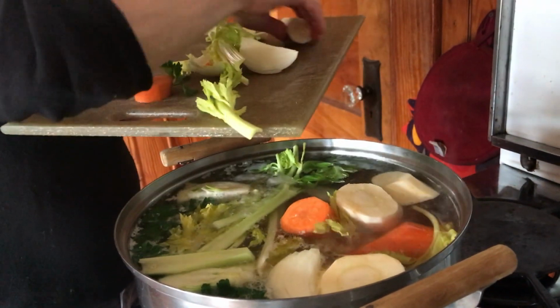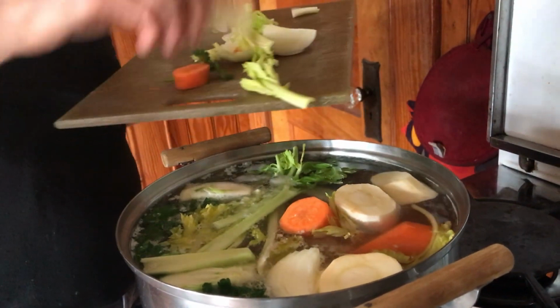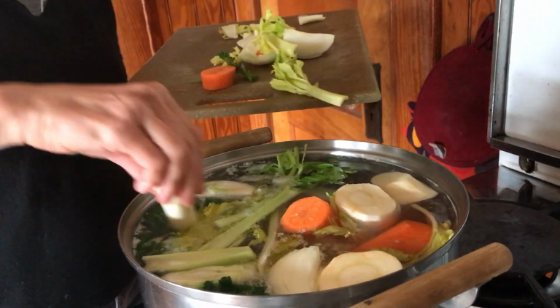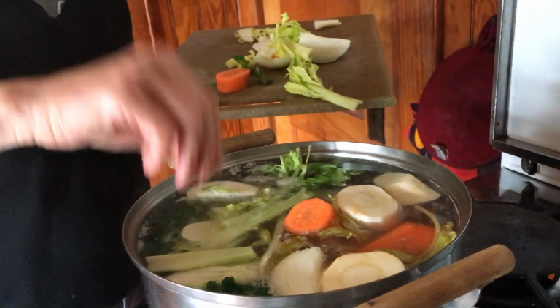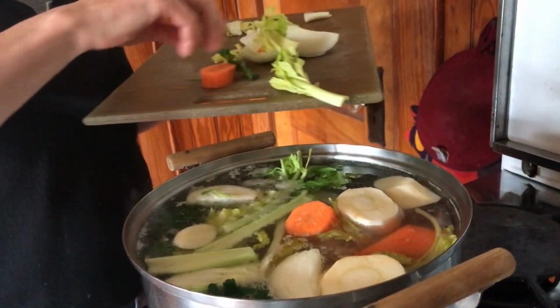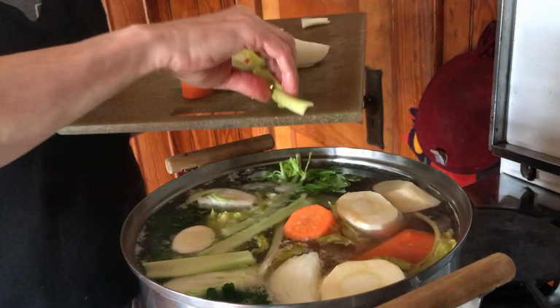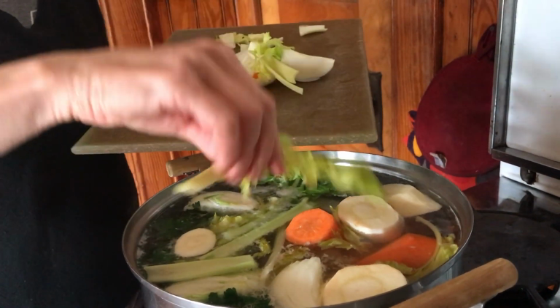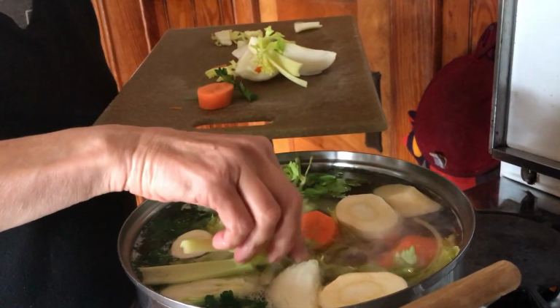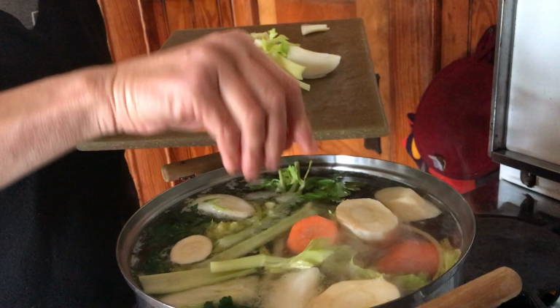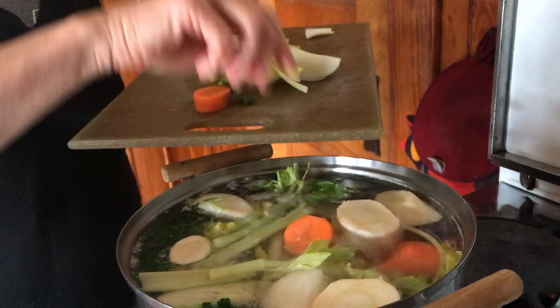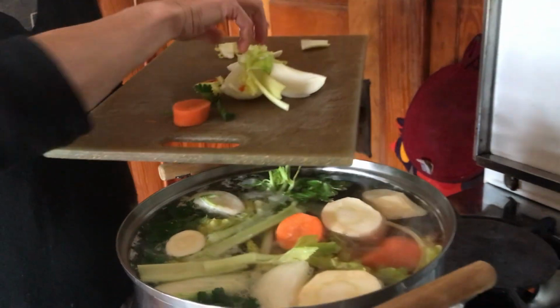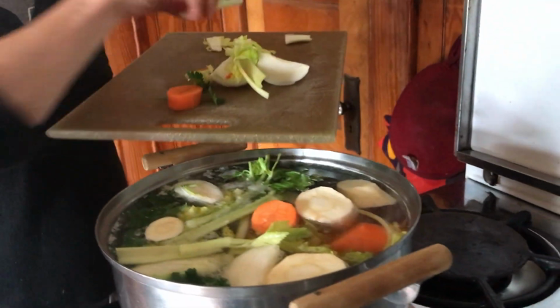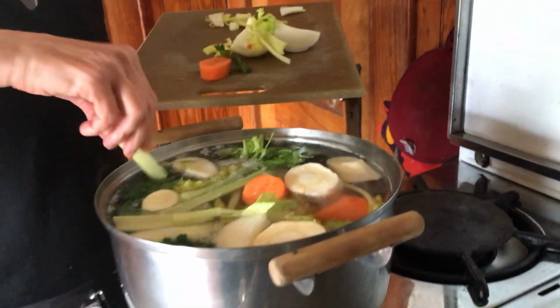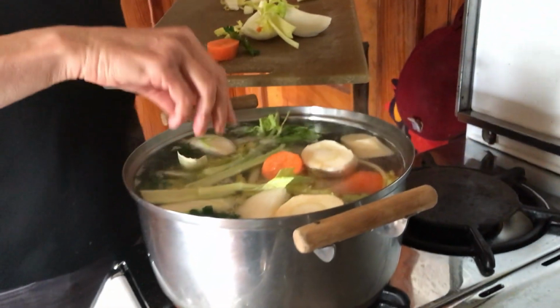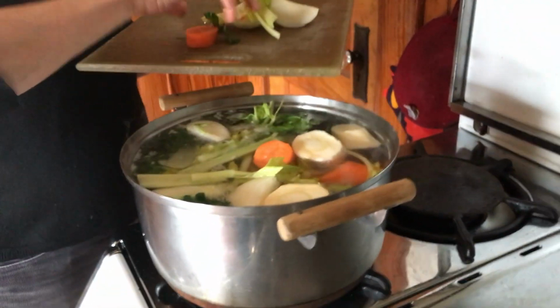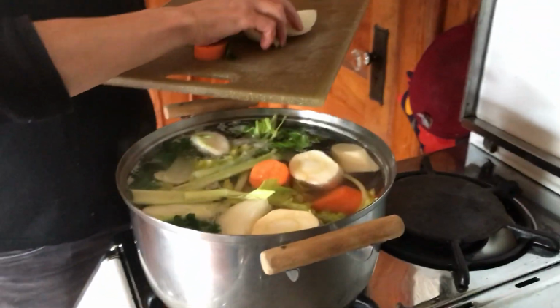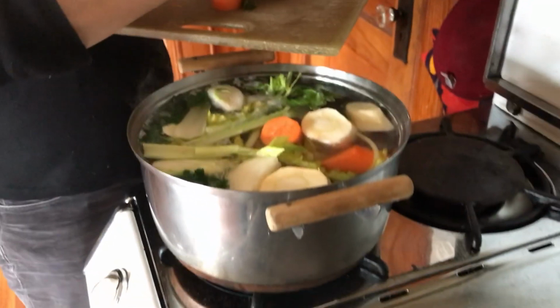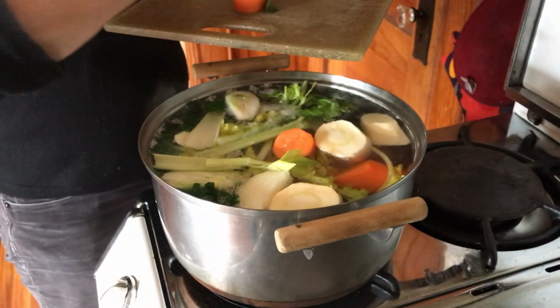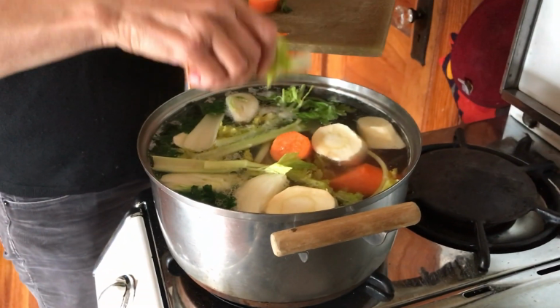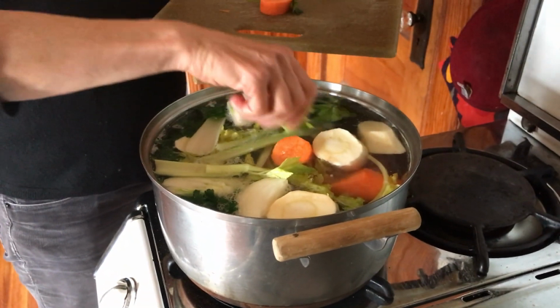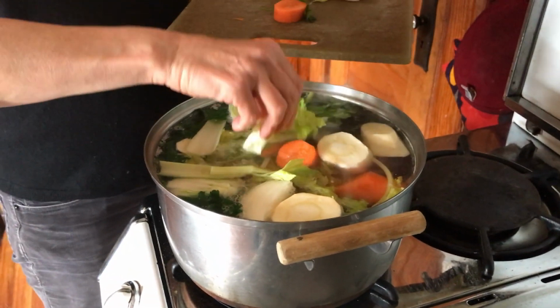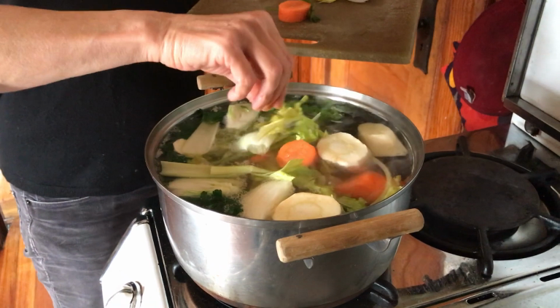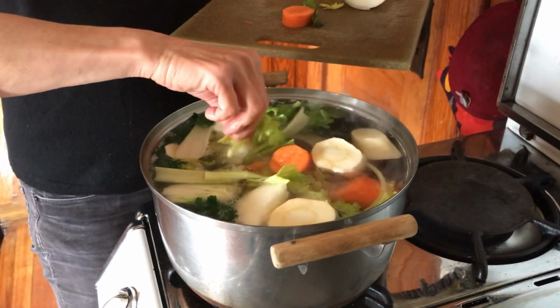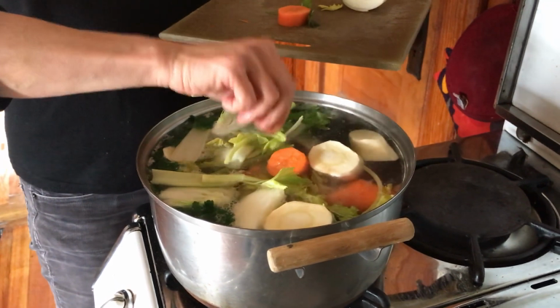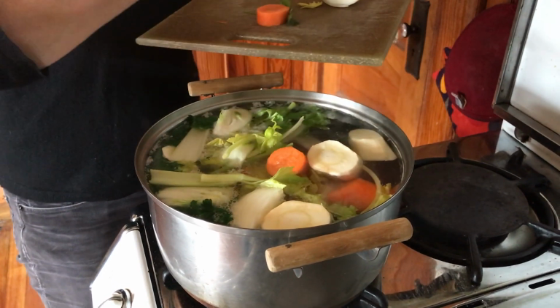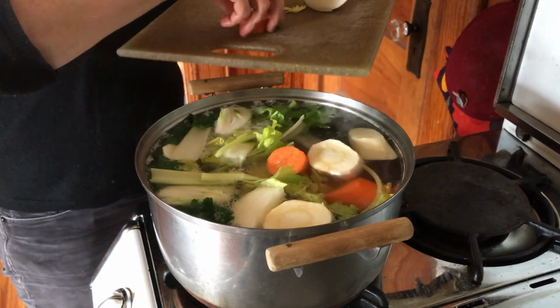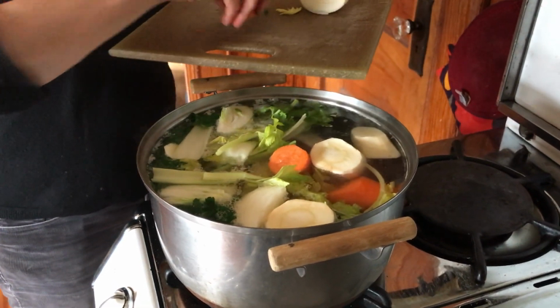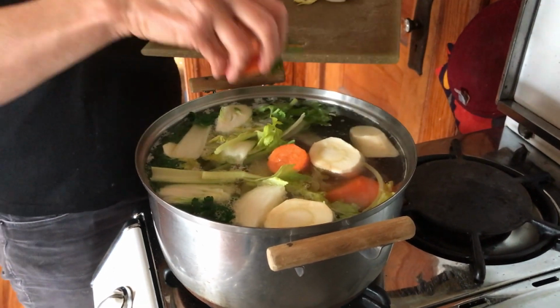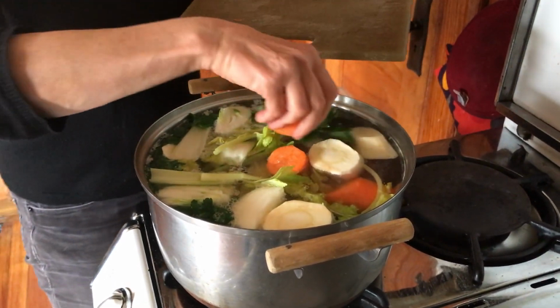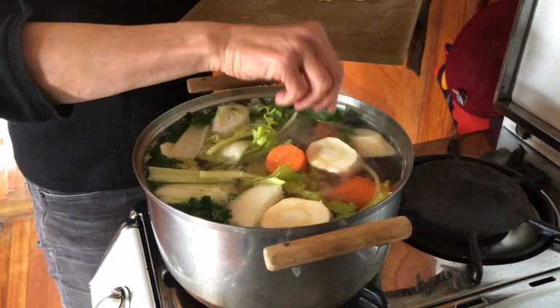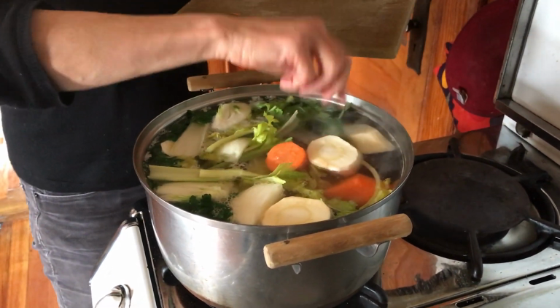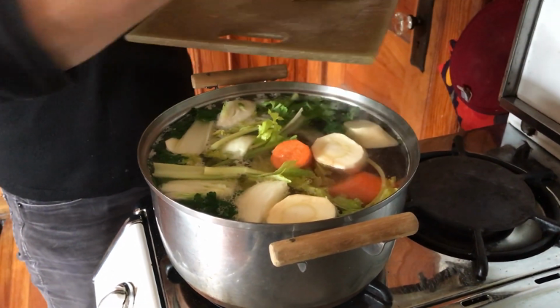We may have filled the pot a little too much, but it will all come down eventually. We added about a tablespoon of salt.